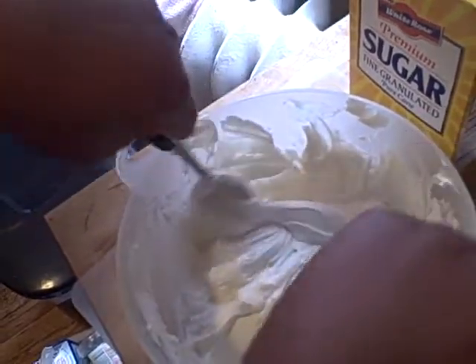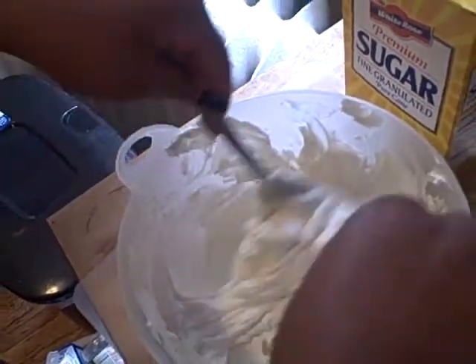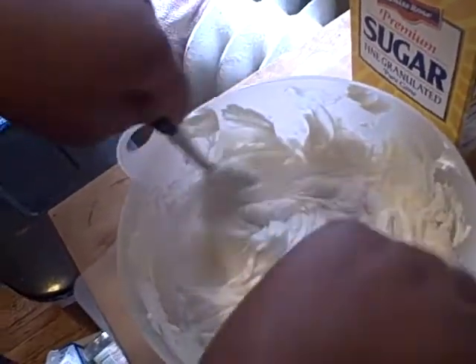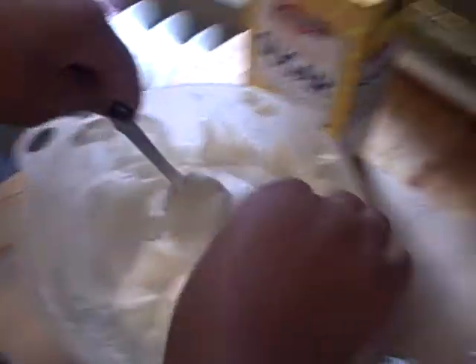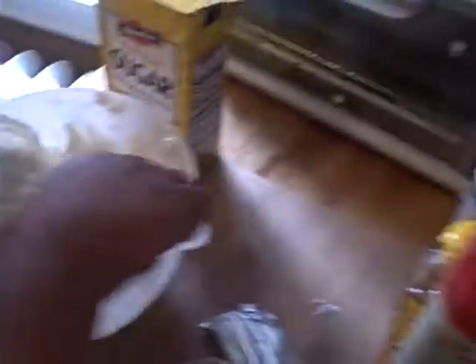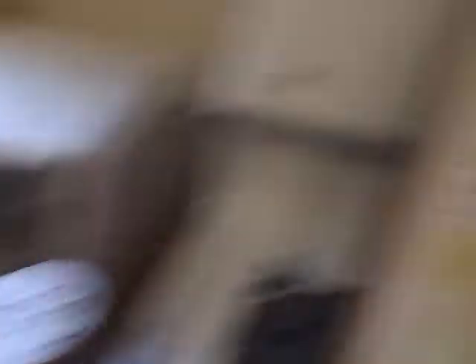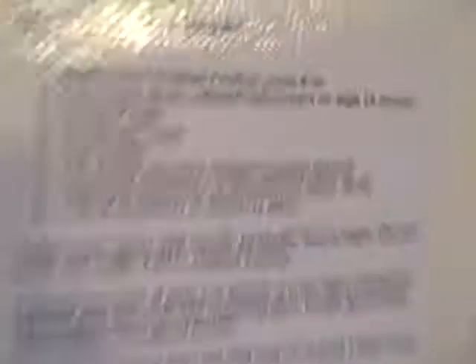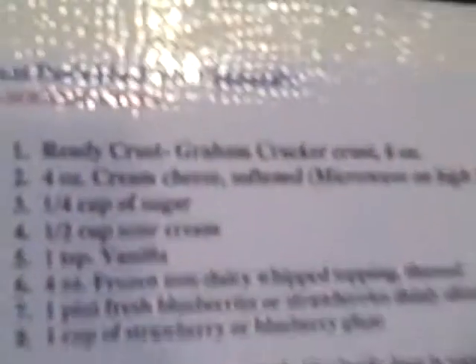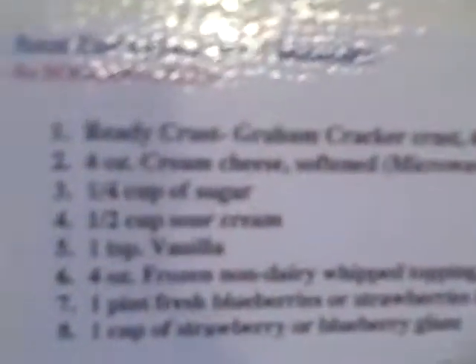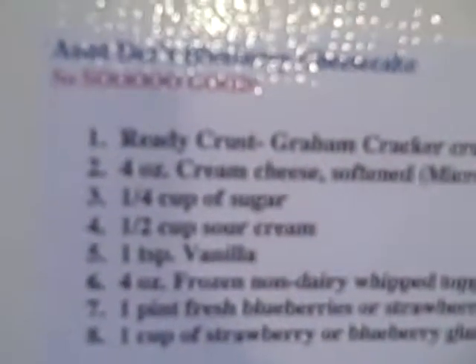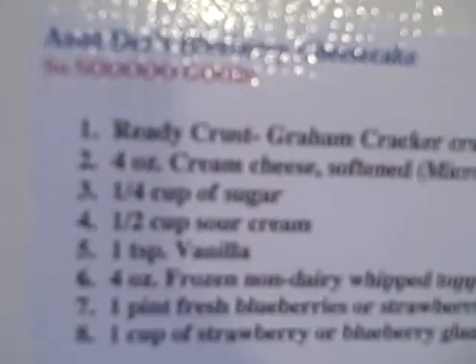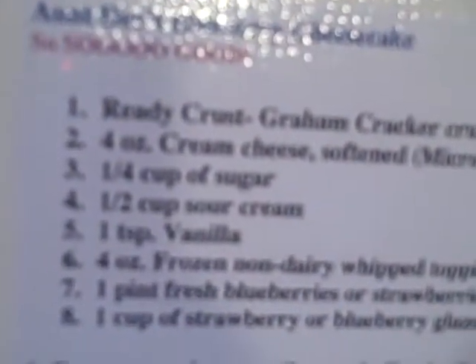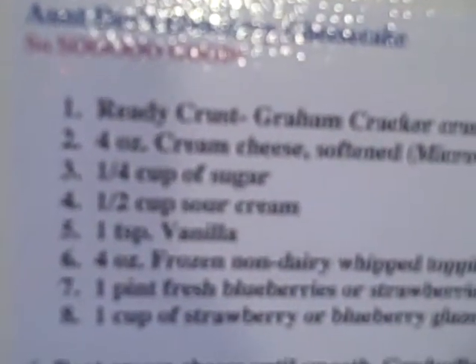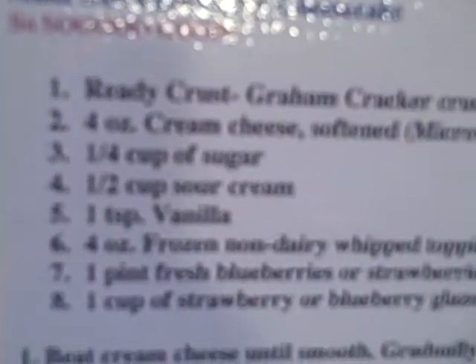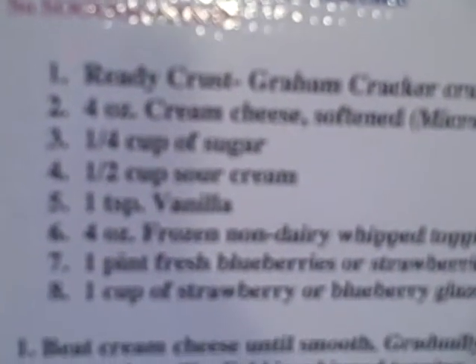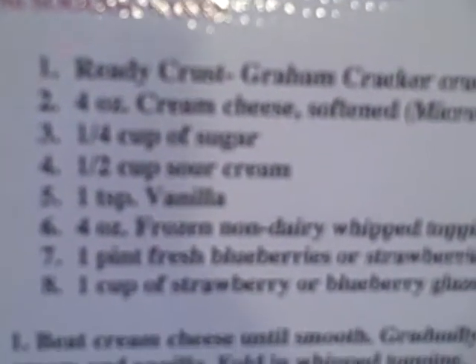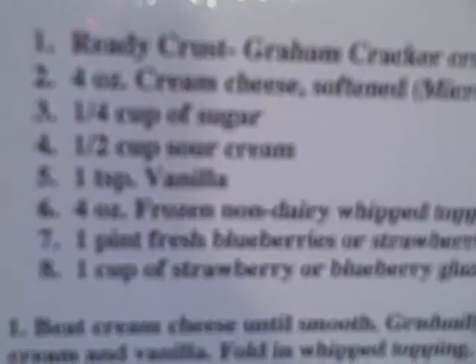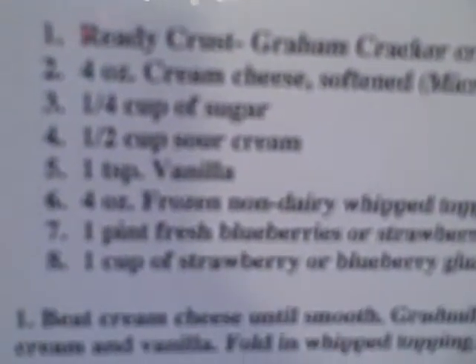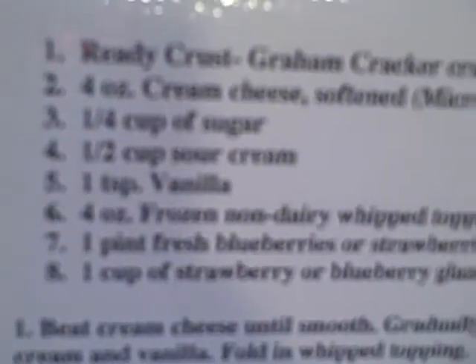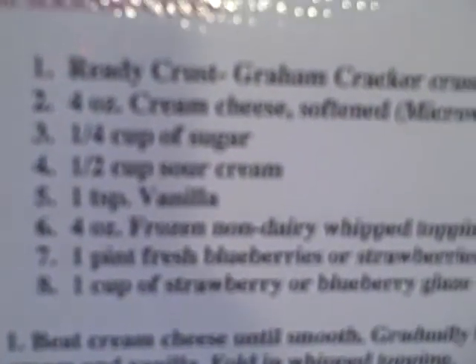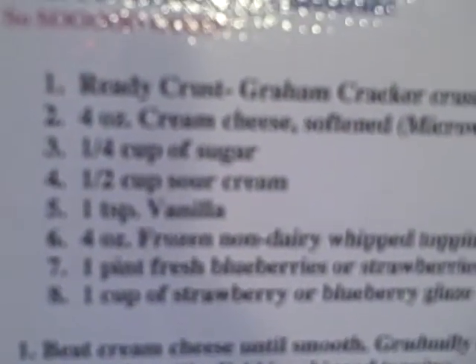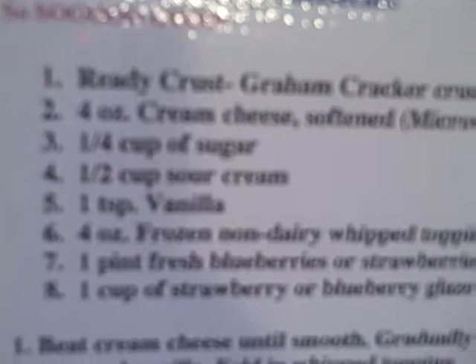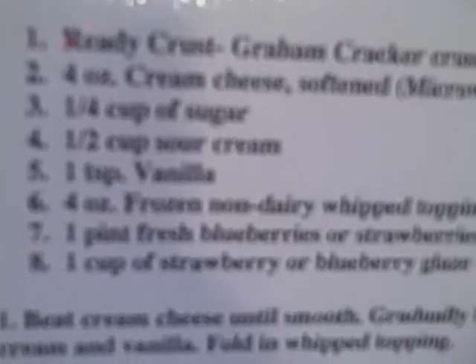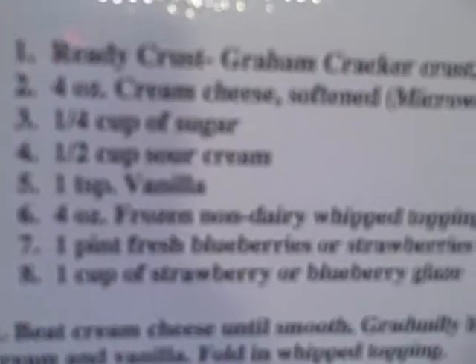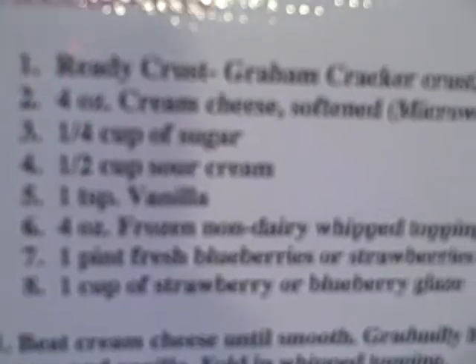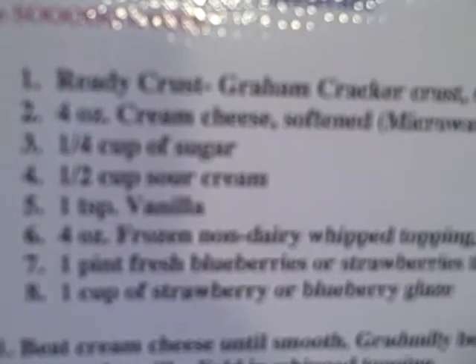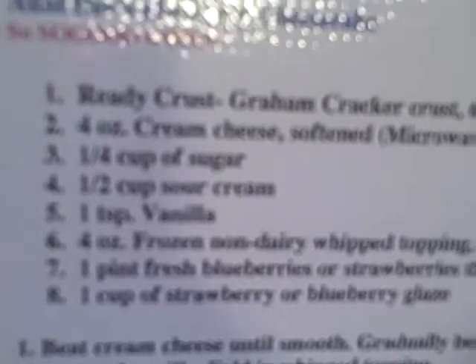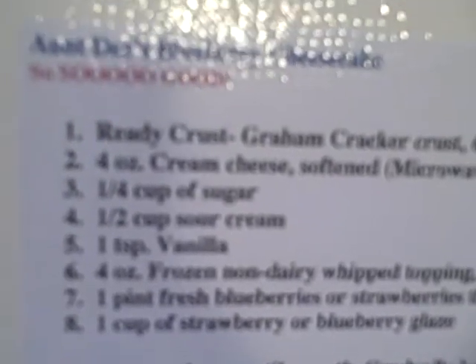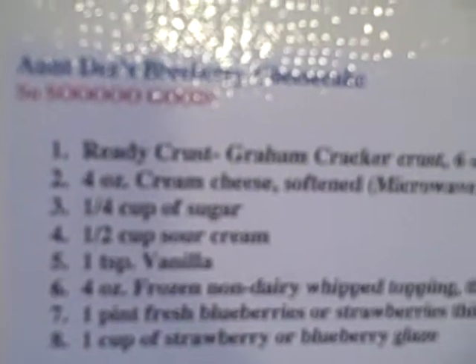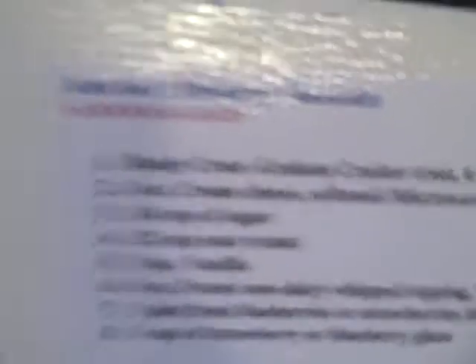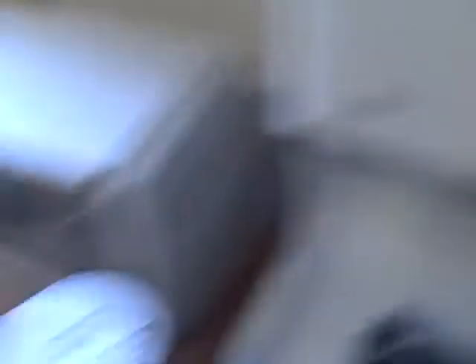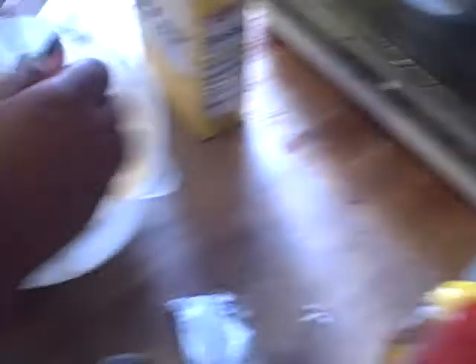What else is there? Vanilla, sugar, sour cream. Yep, that's it.